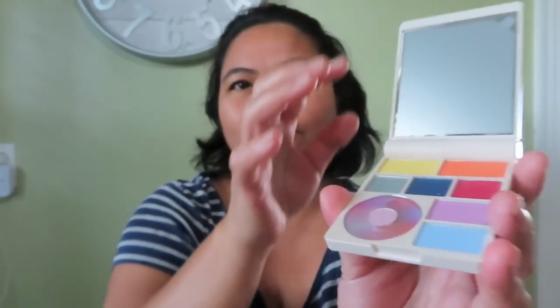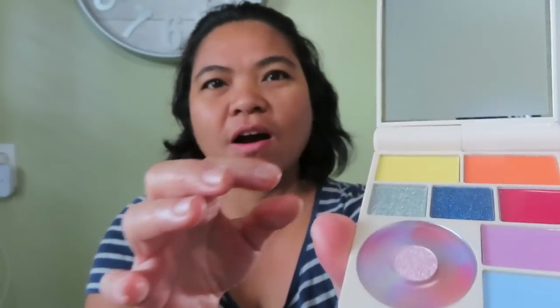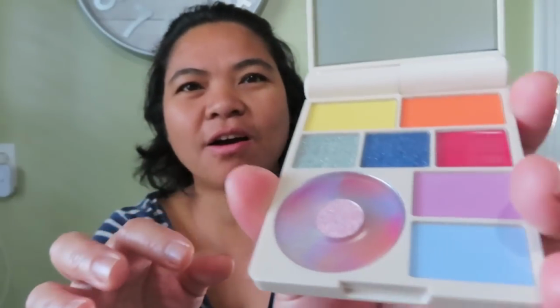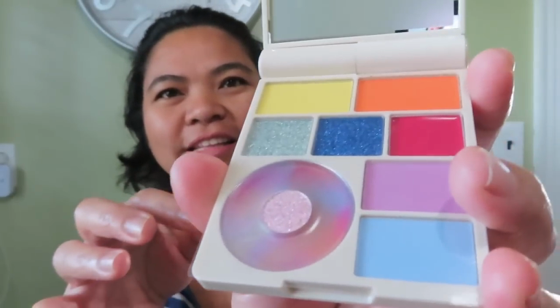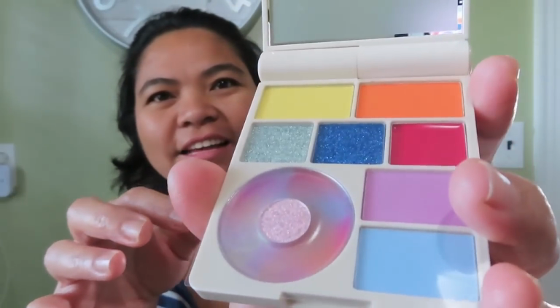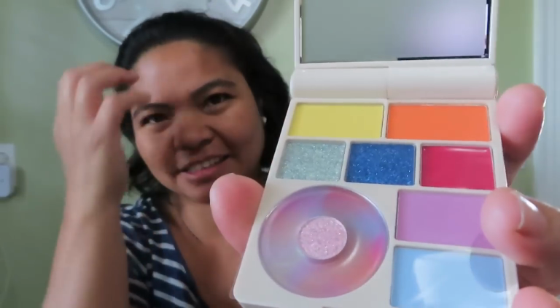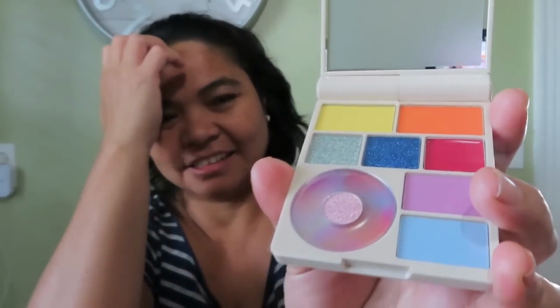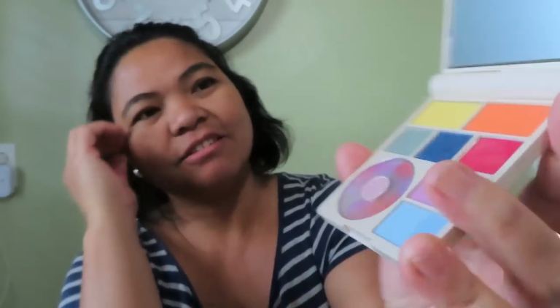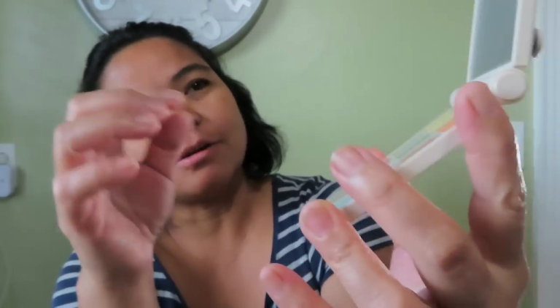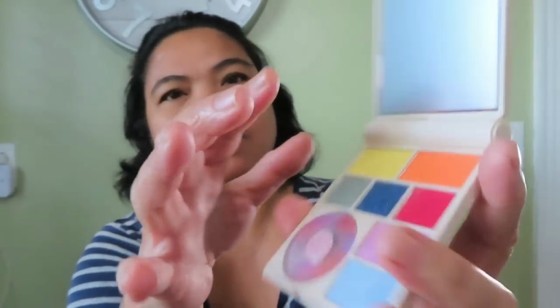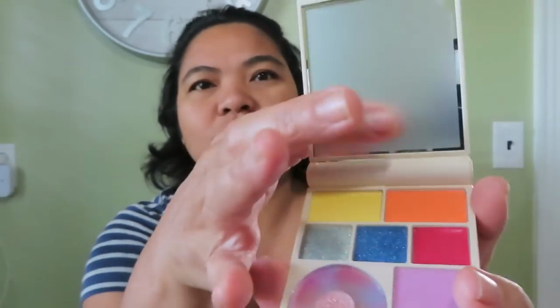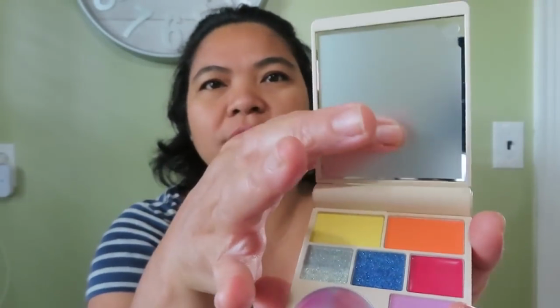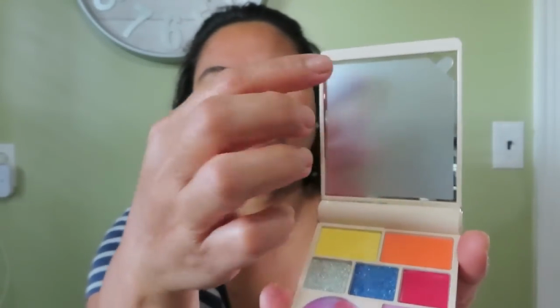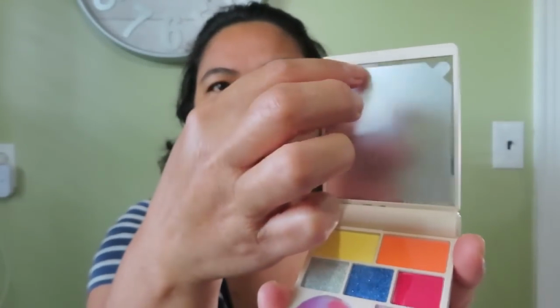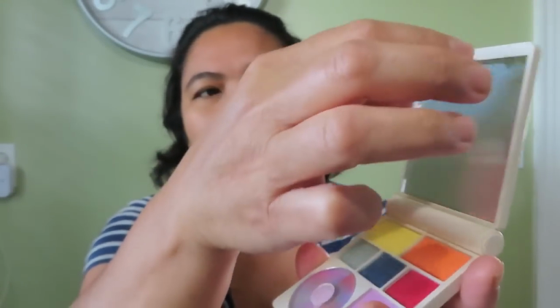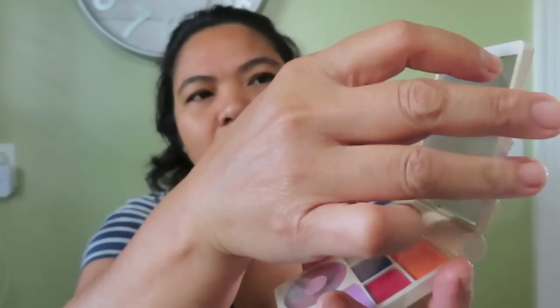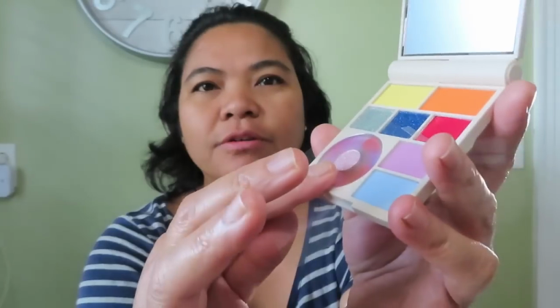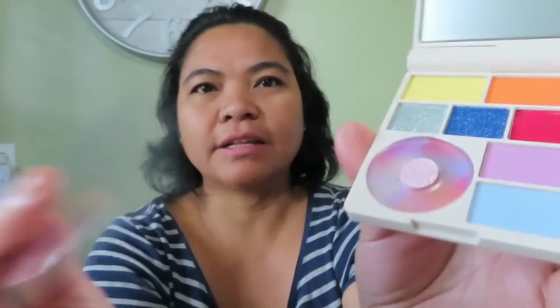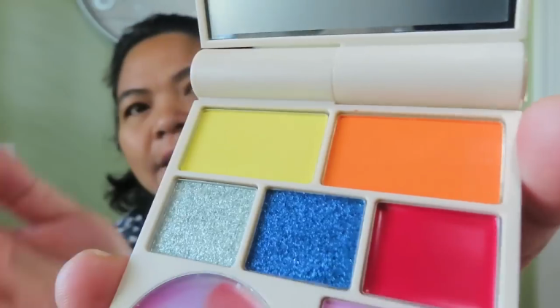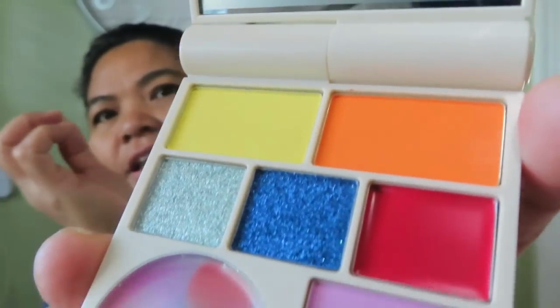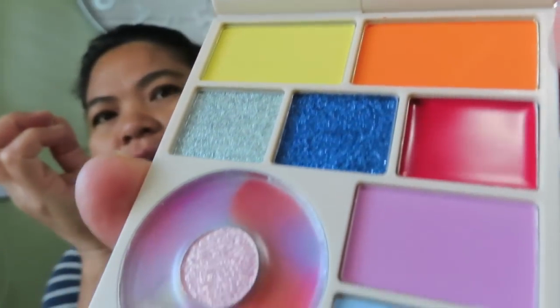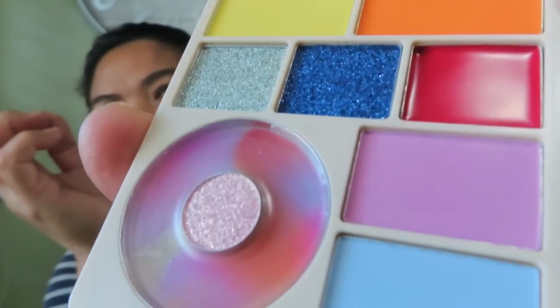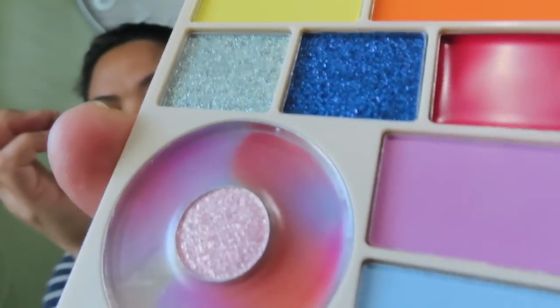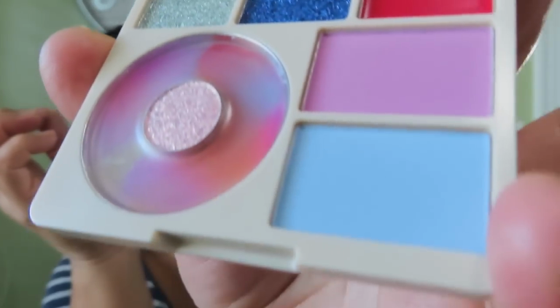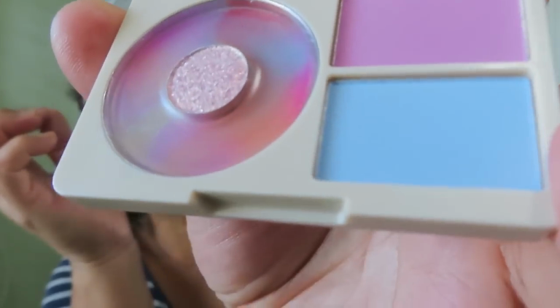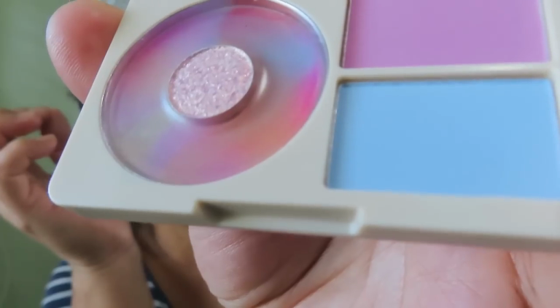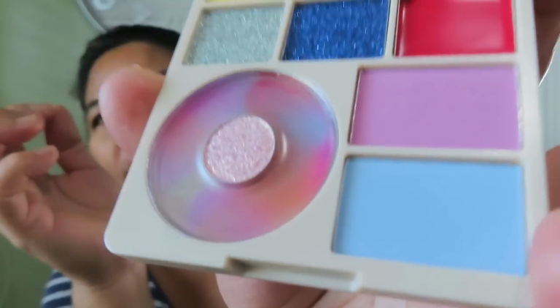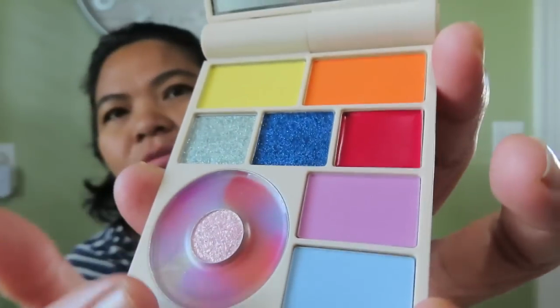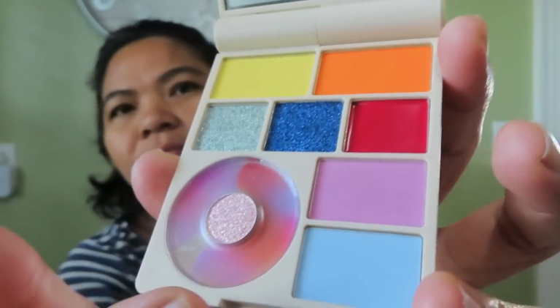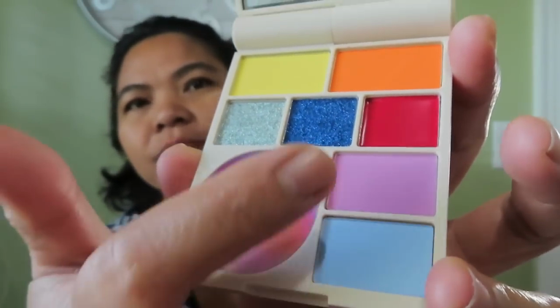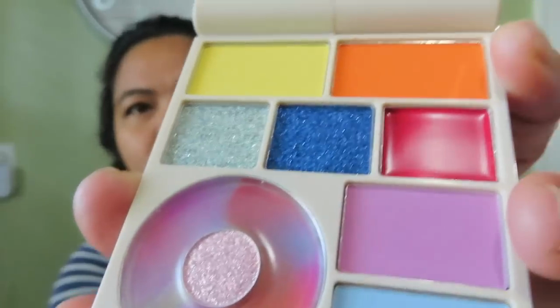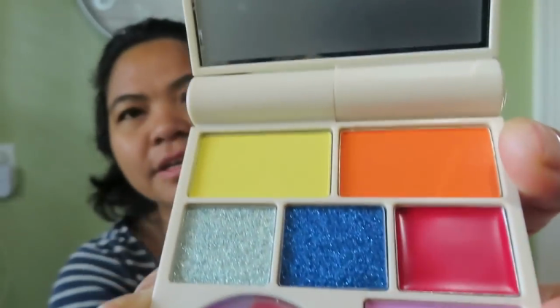Wow, look at that. Very pretty. It comes with a mirror. Really, really nice. The yellow and the orange, the pink — it's really nice.